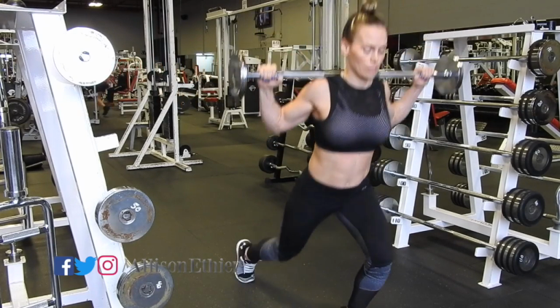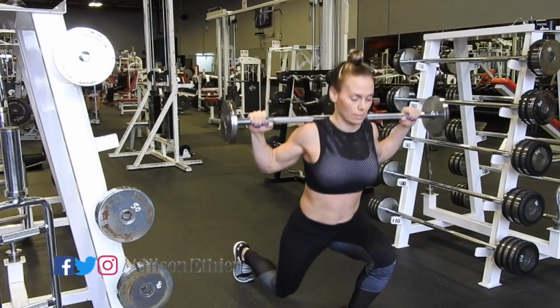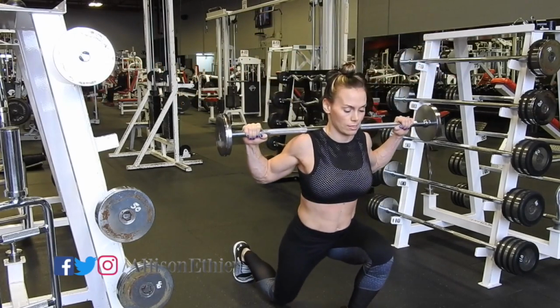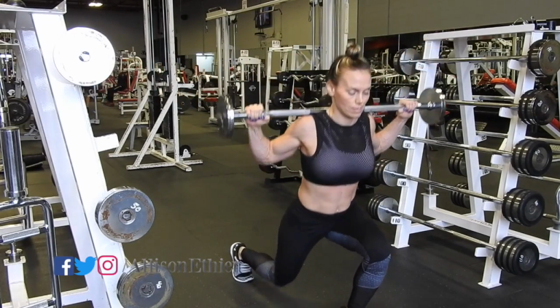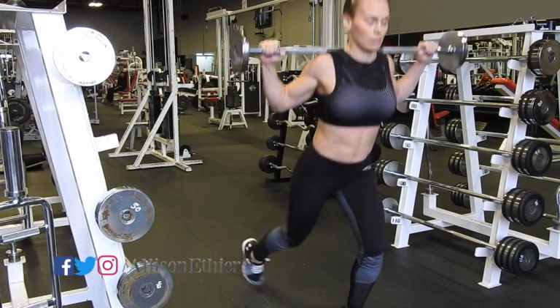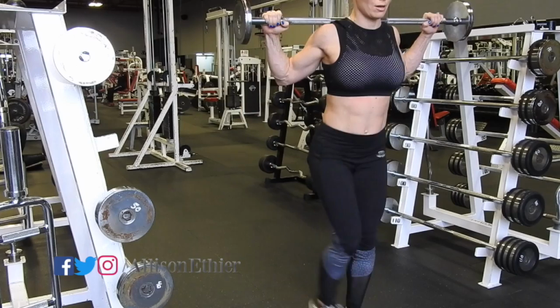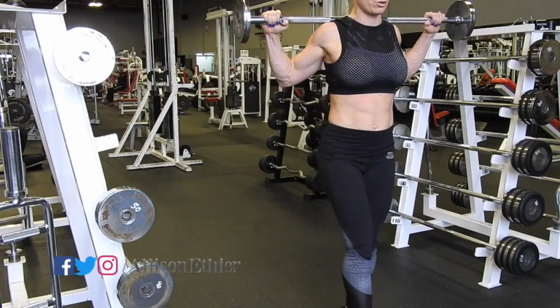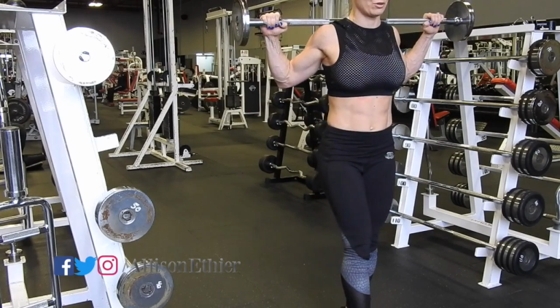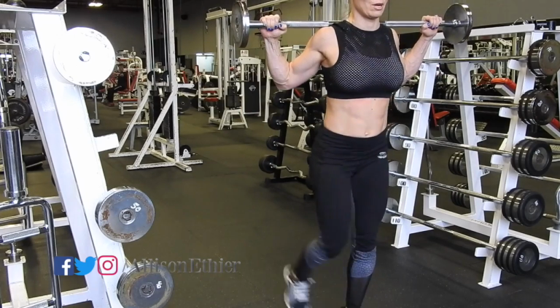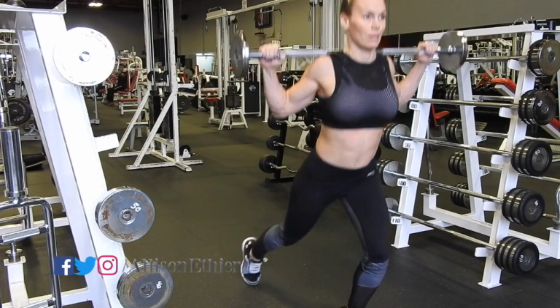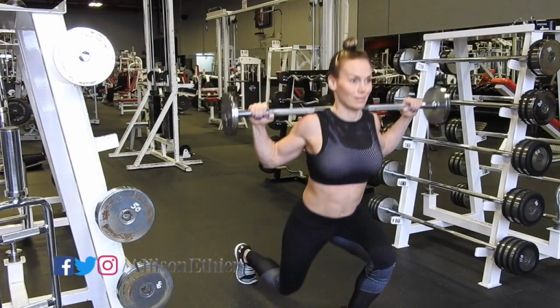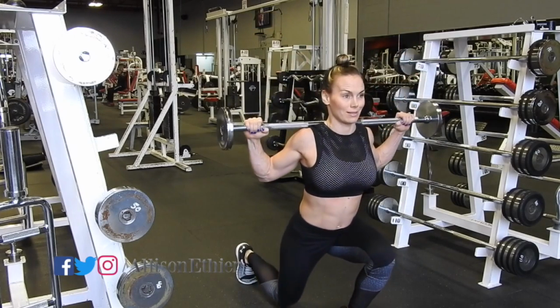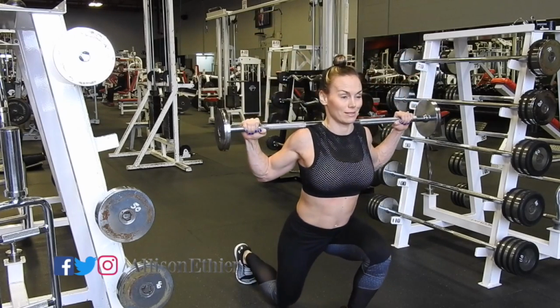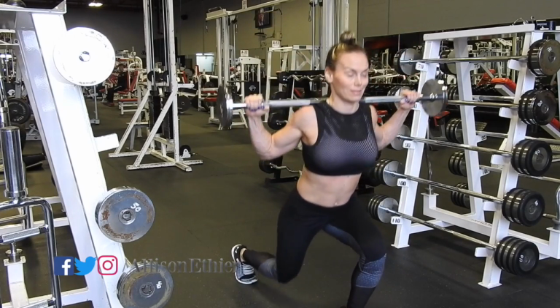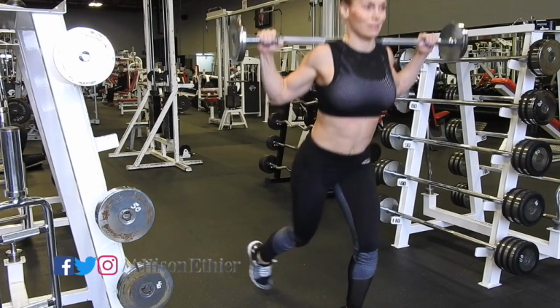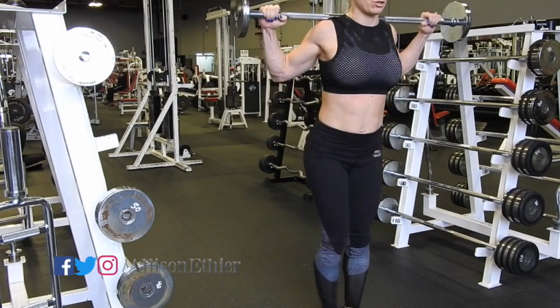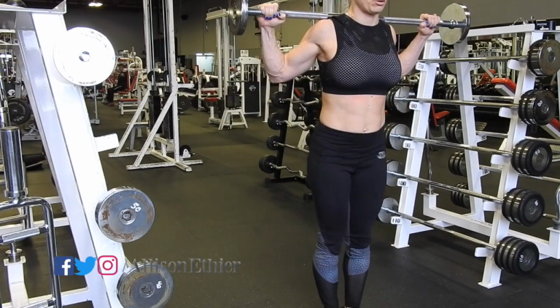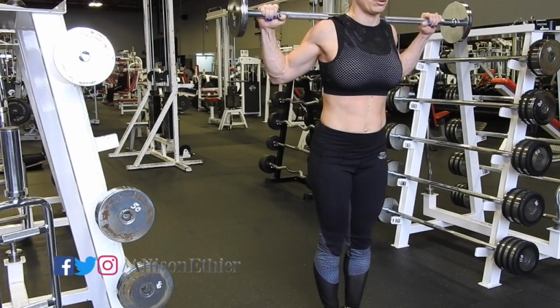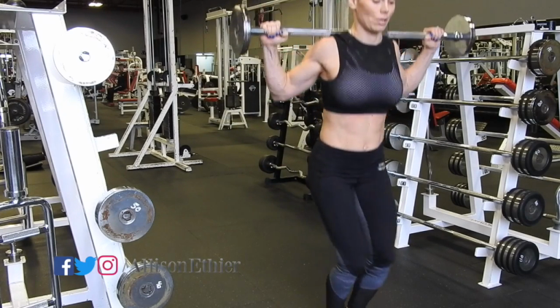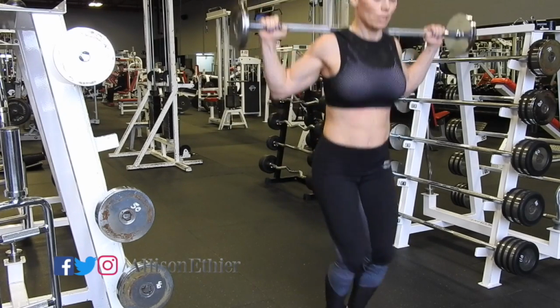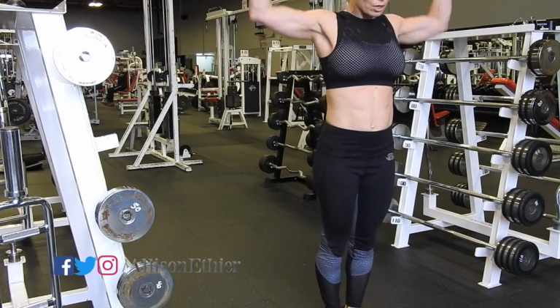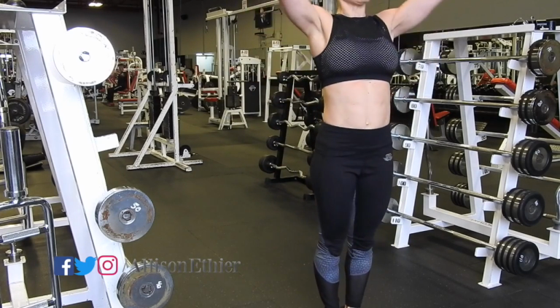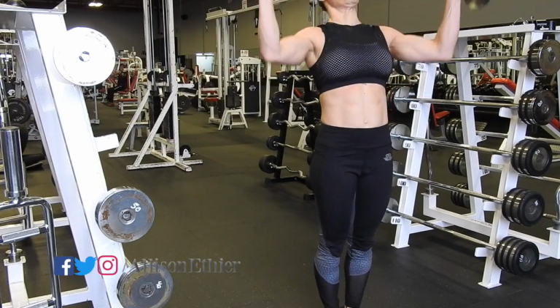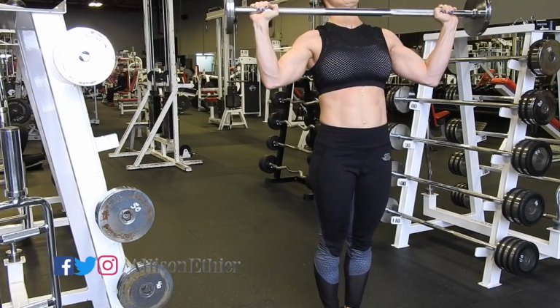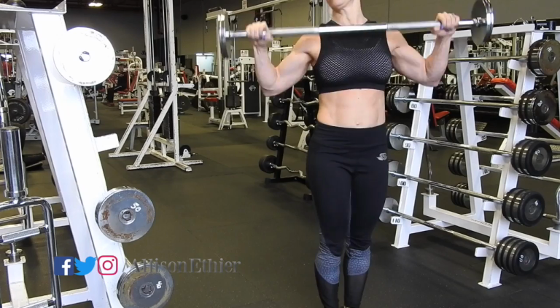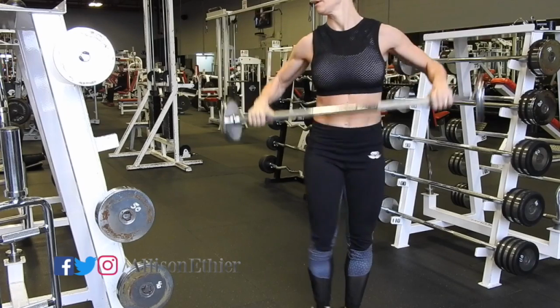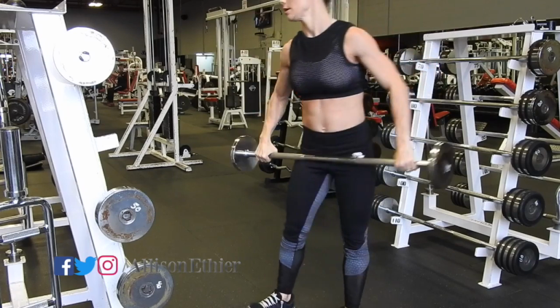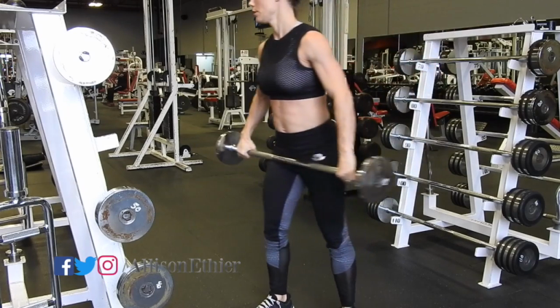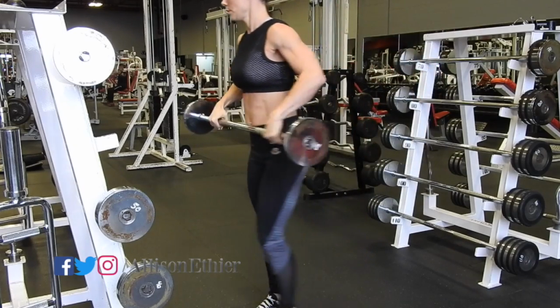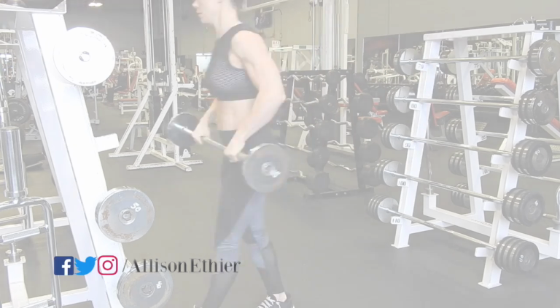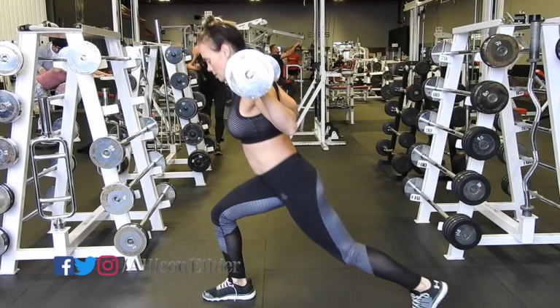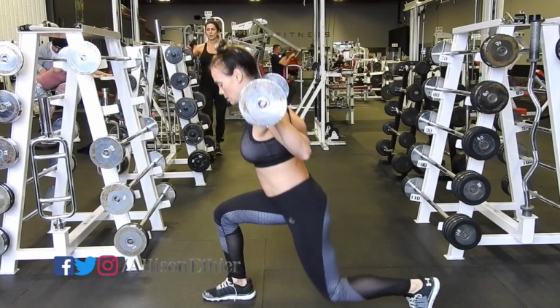Feel free to take a break between legs, and once you're done go ahead and pop off that bar and decide if you're going to go up in weight or stay at the same weight.